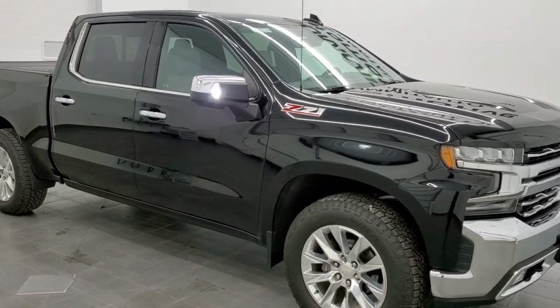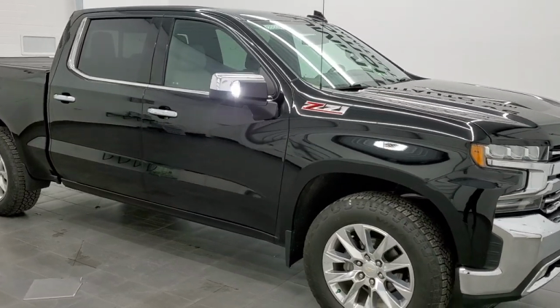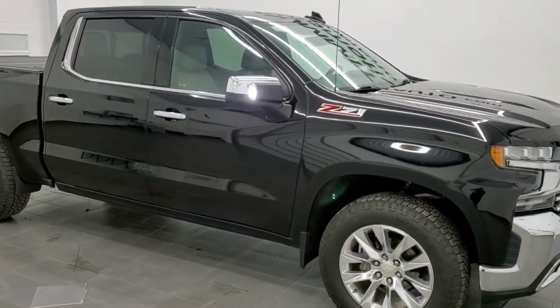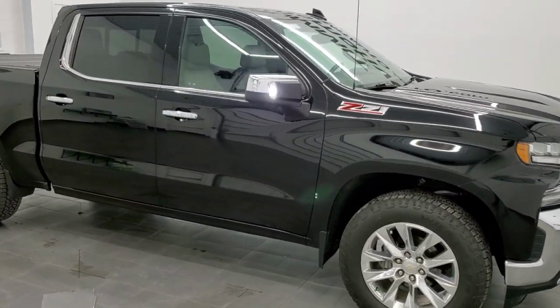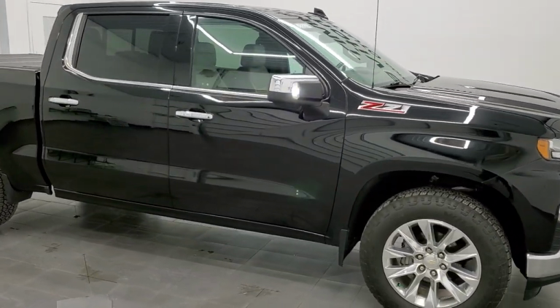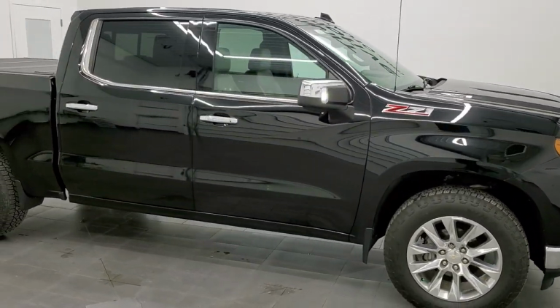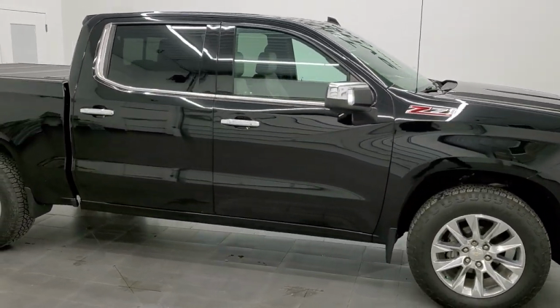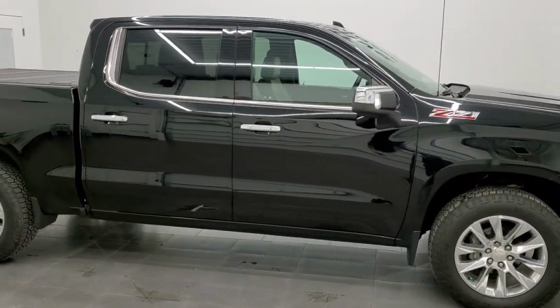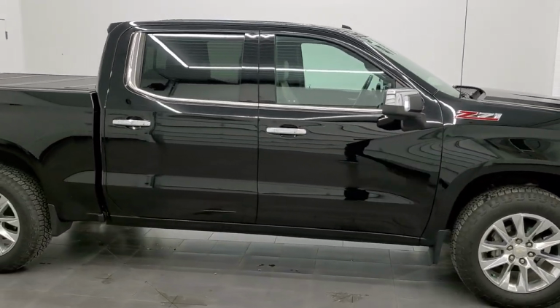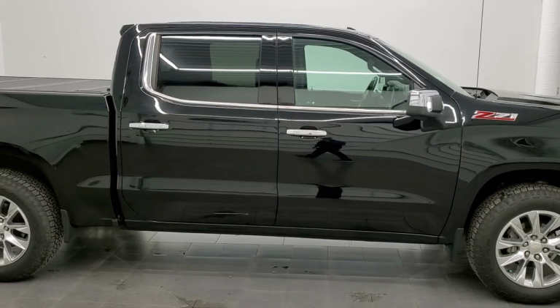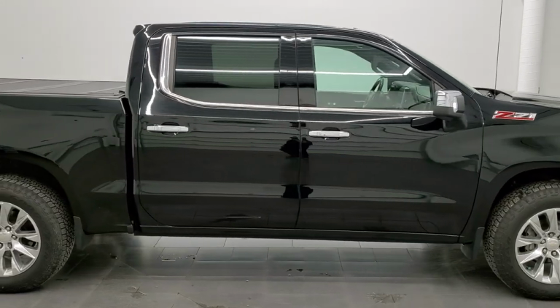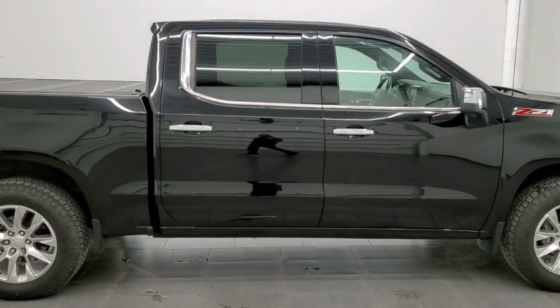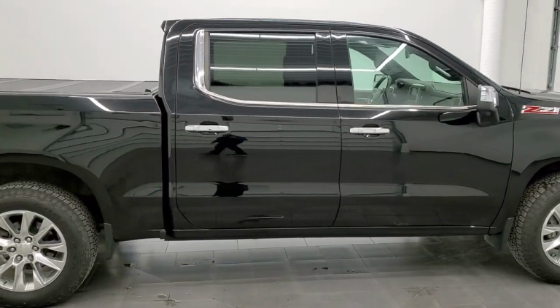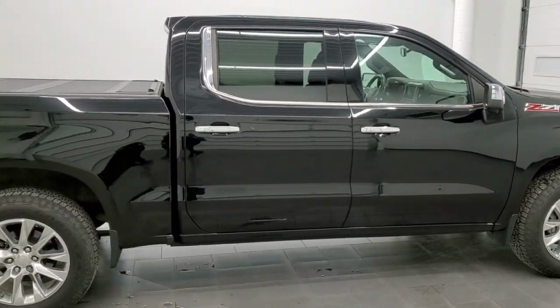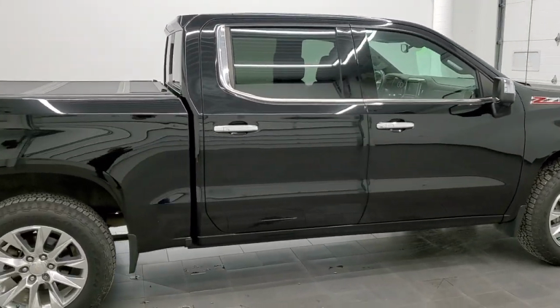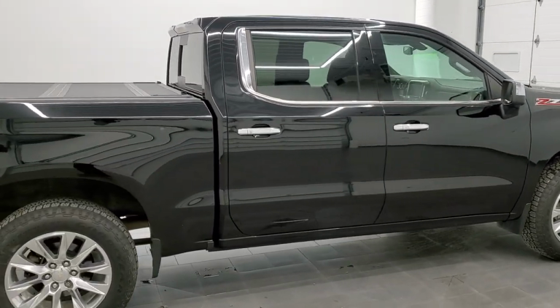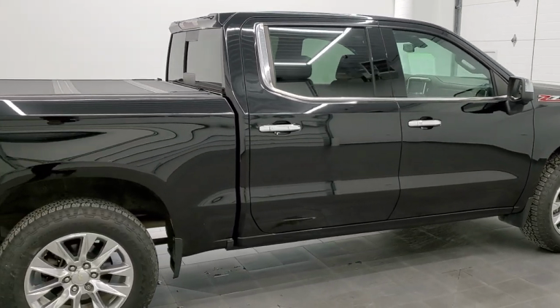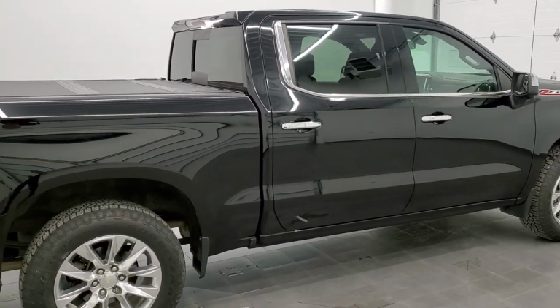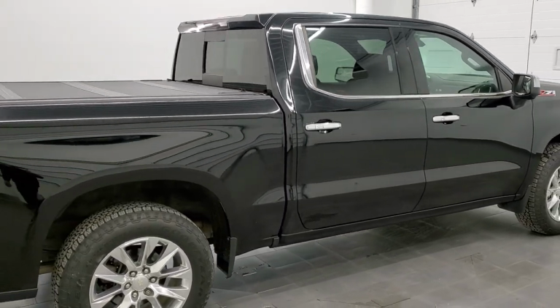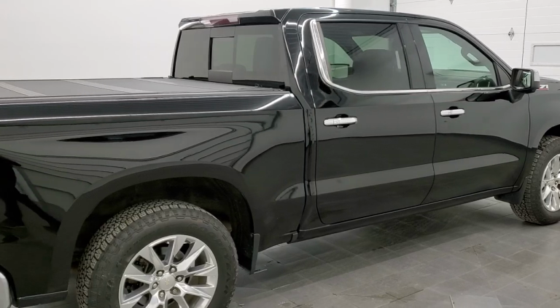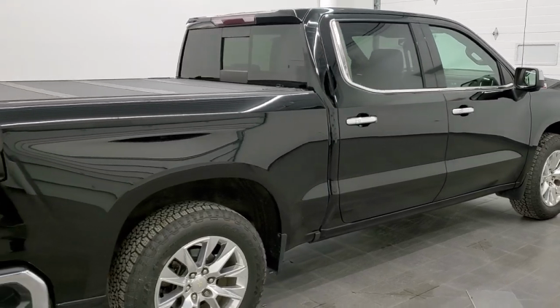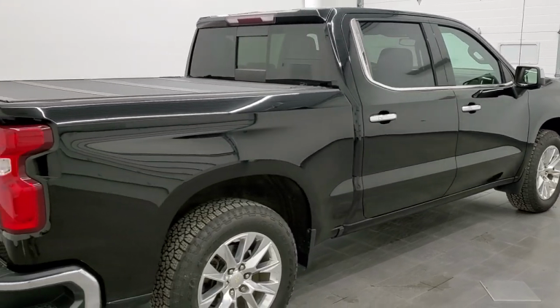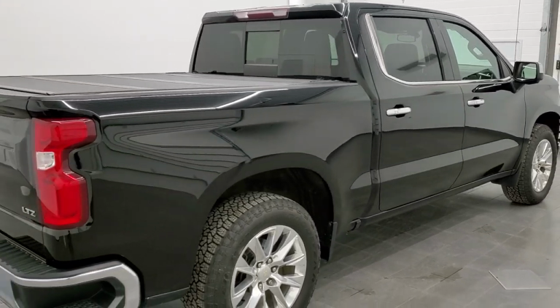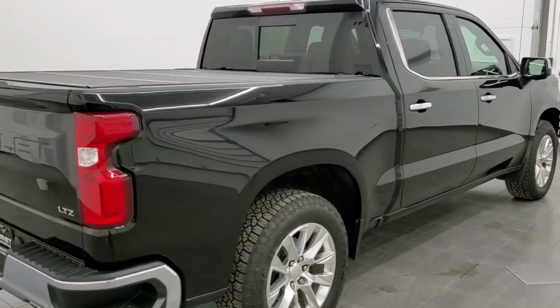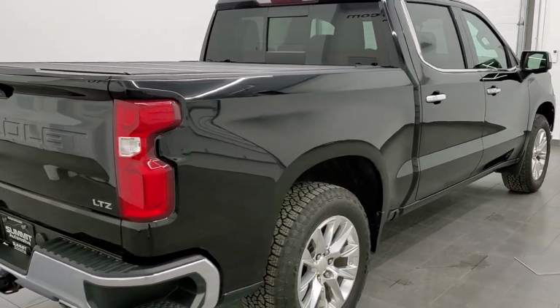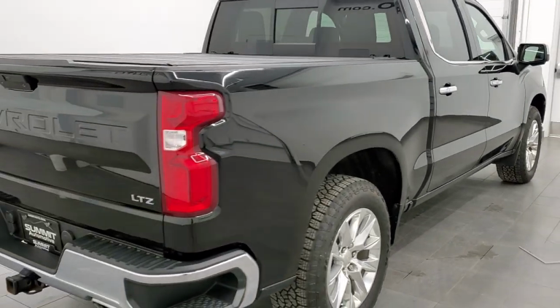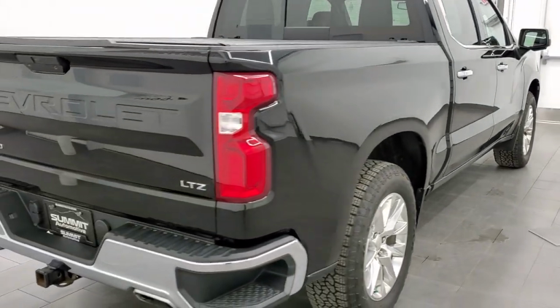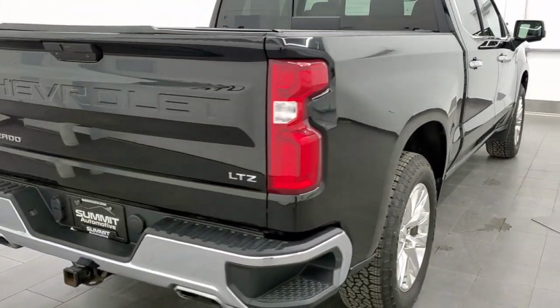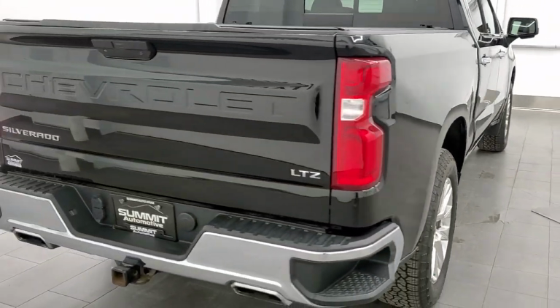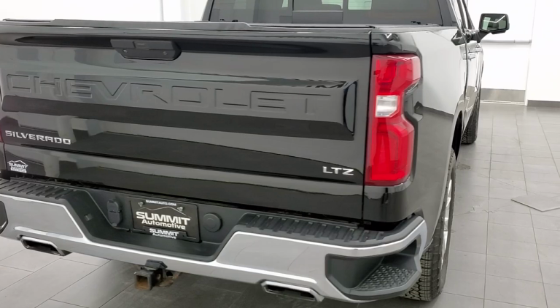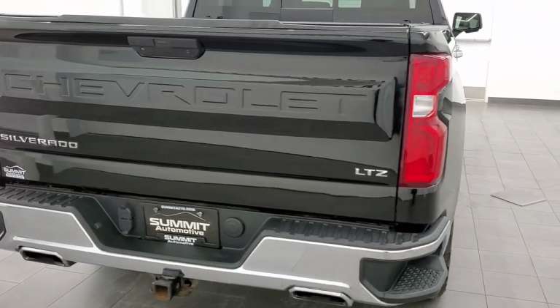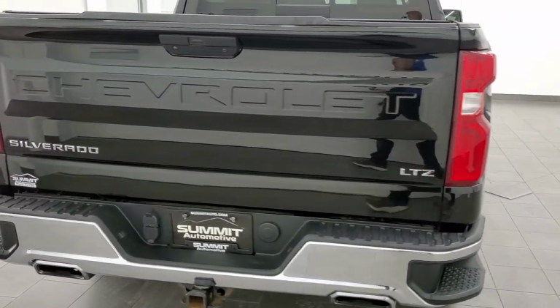This 2019 Chevy Silverado 1500 Crew Cab Short Box is stock number 12066ZA. We are here at Summit Automotive in Fond du Lac, Wisconsin, your new and used light duty truck headquarters.